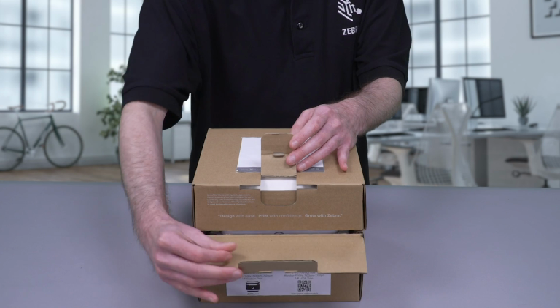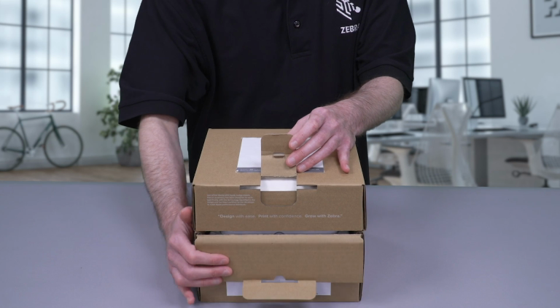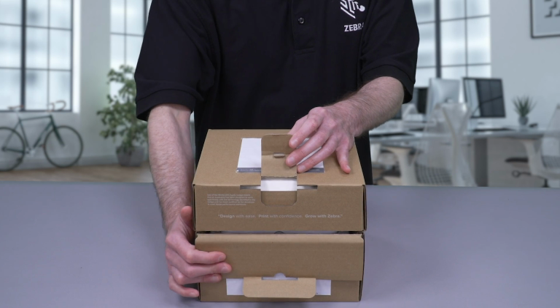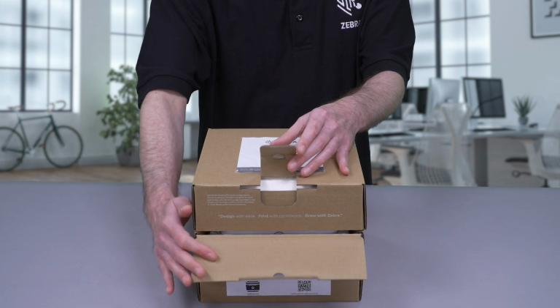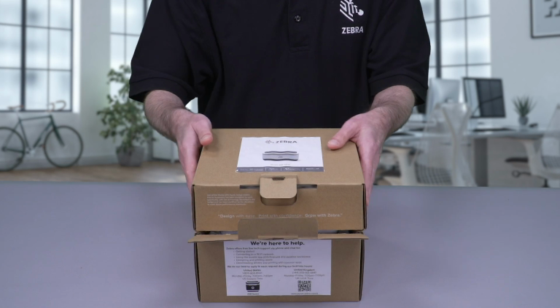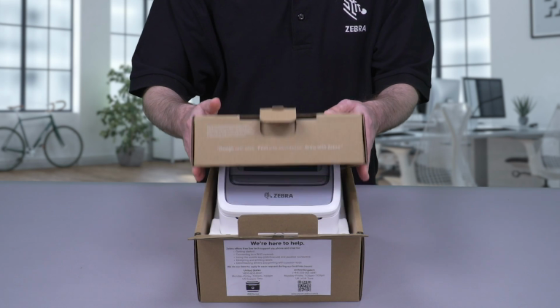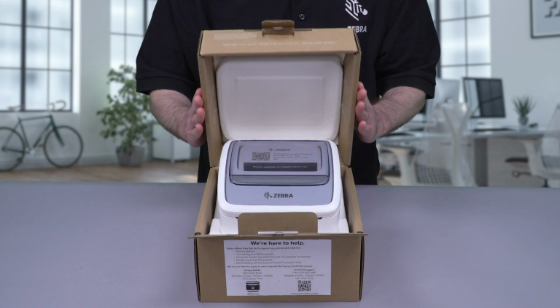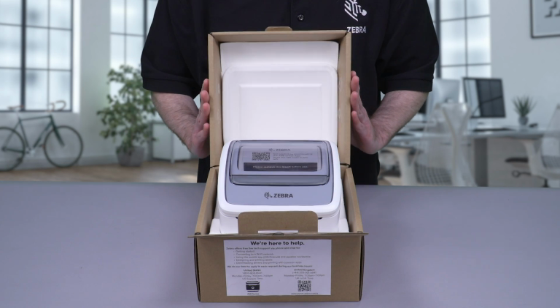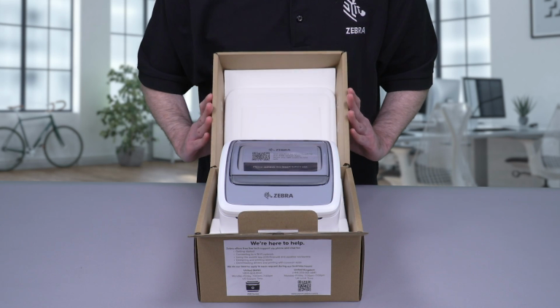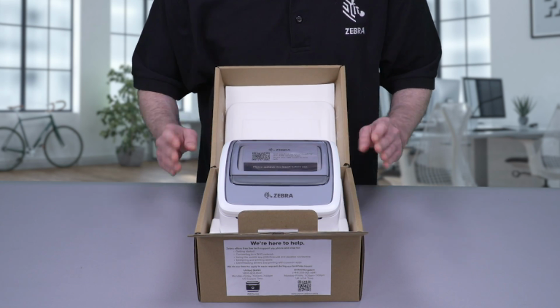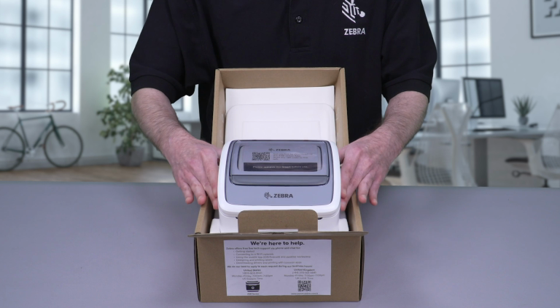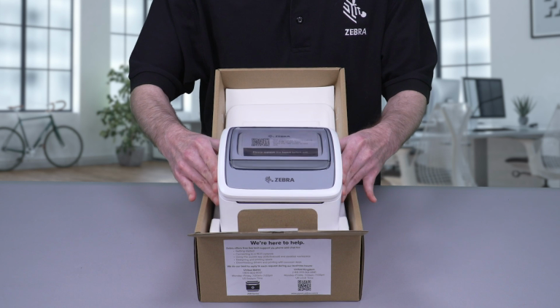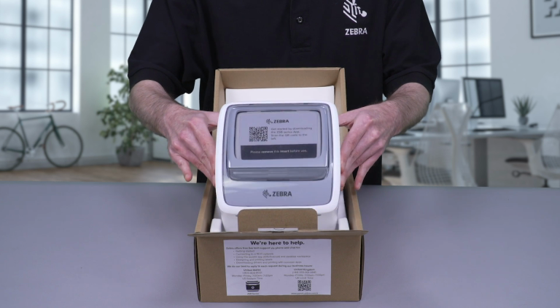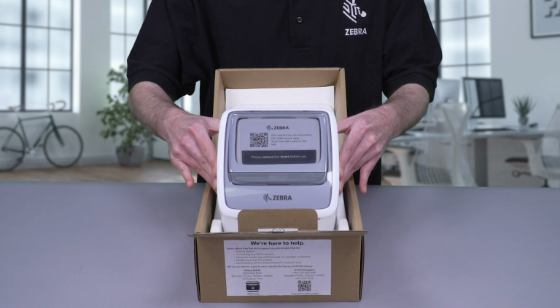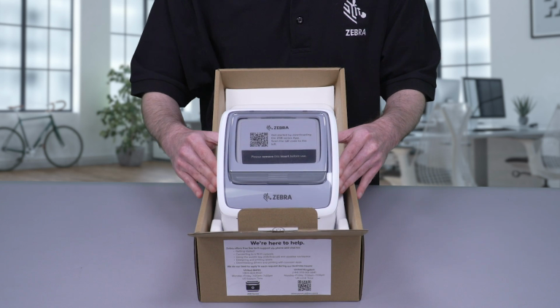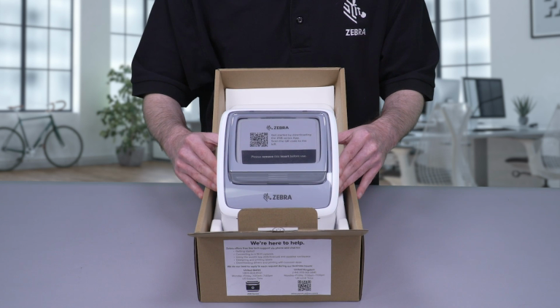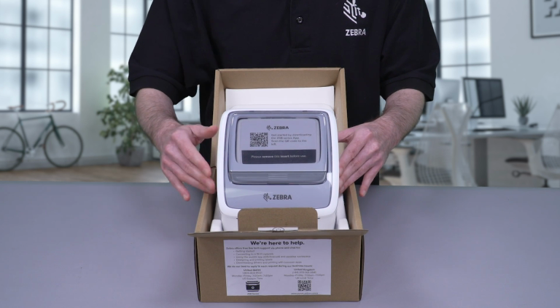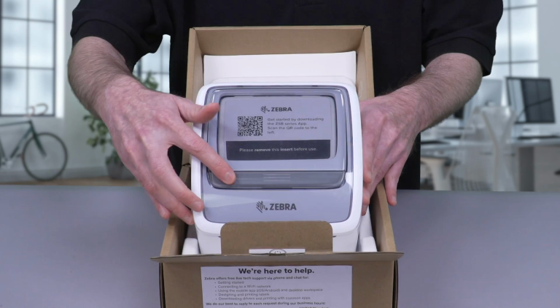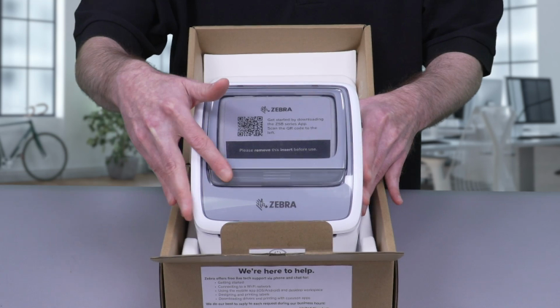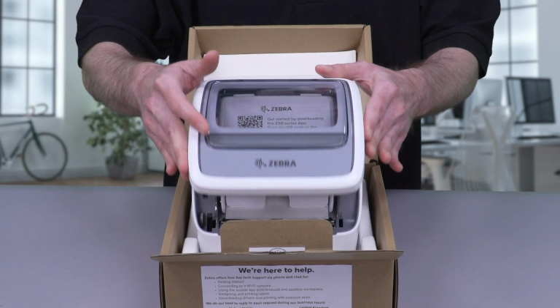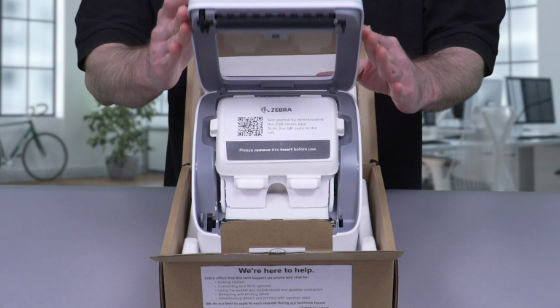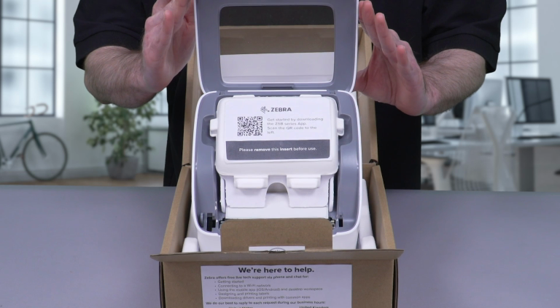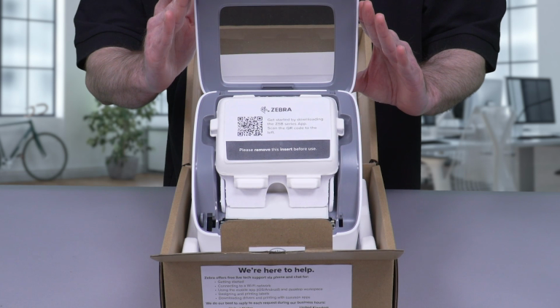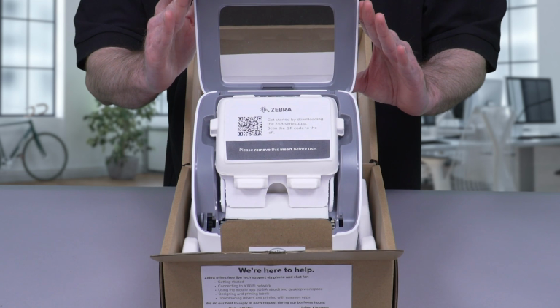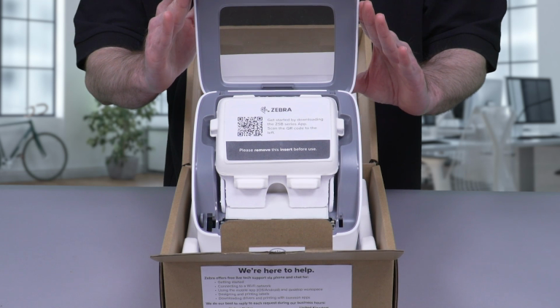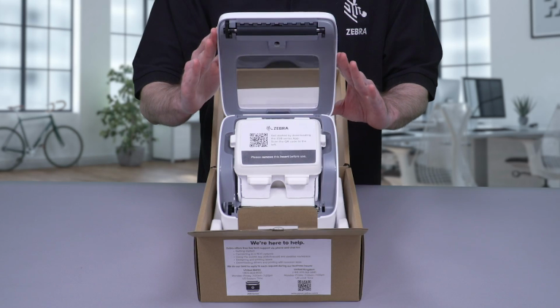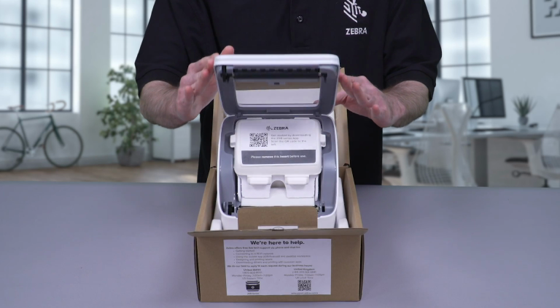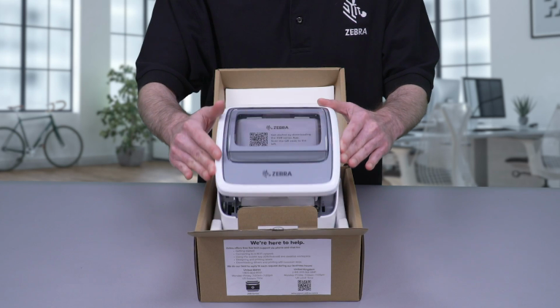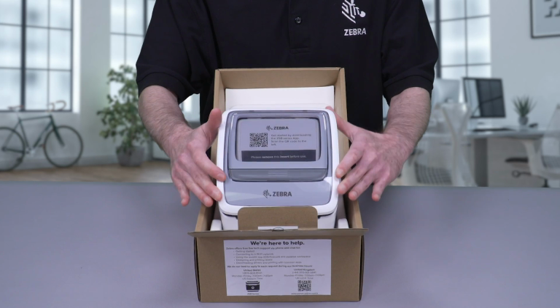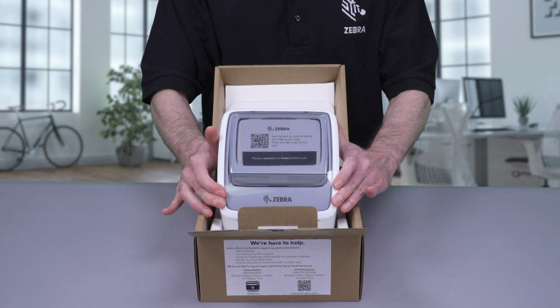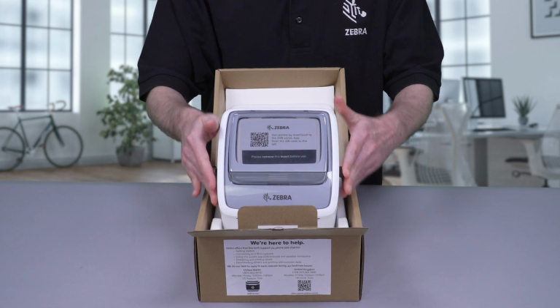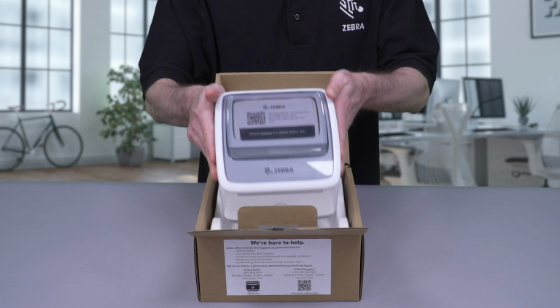Unbox your printer. Open the box and take out the printer. You'll find a new full-sized label cartridge inside the printer. All packaging is recyclable, including the inserts that are made of potato starch.